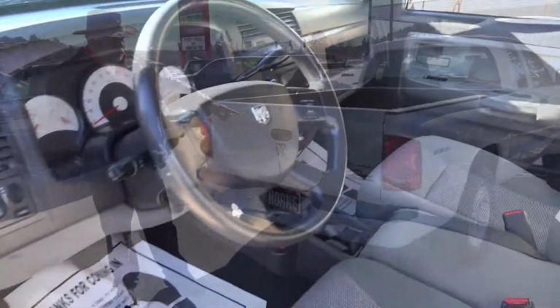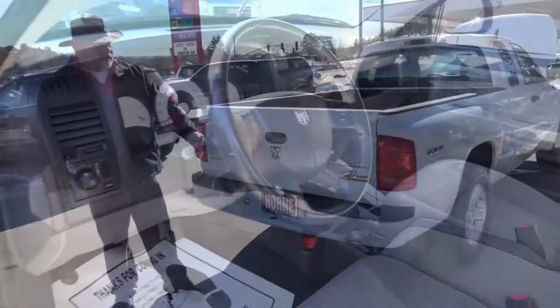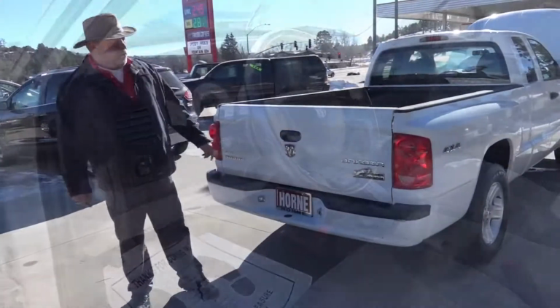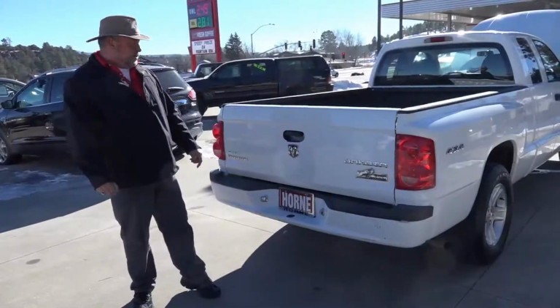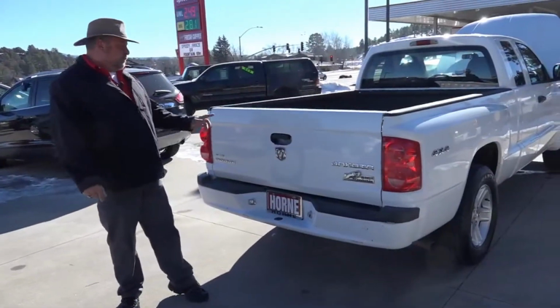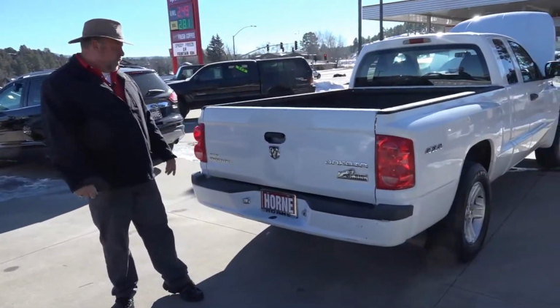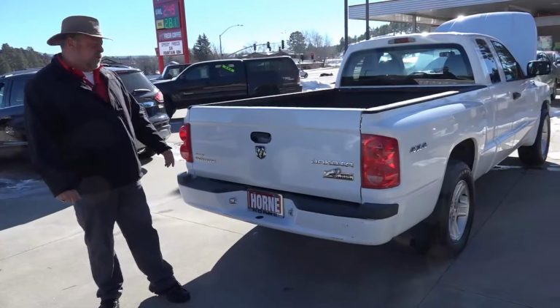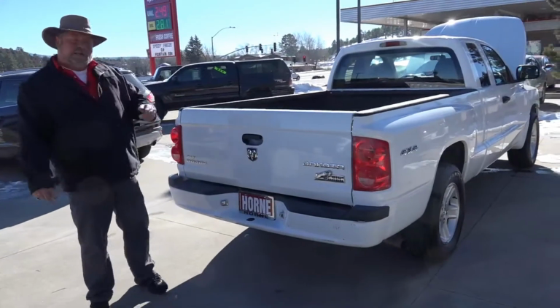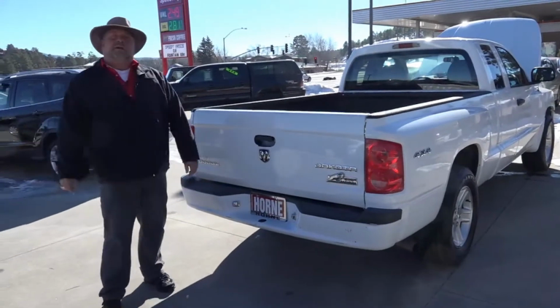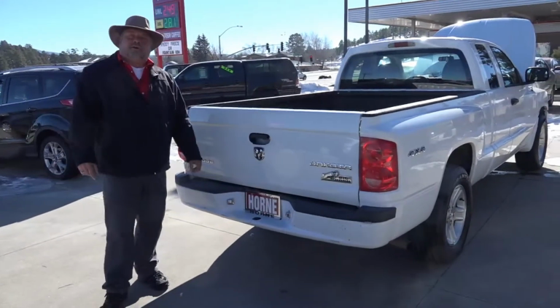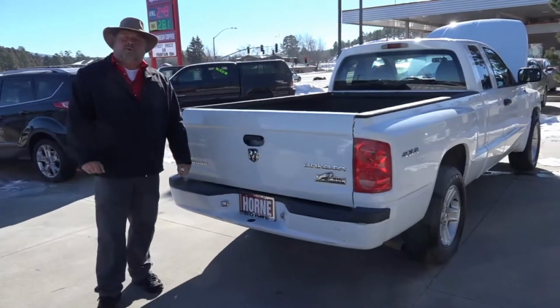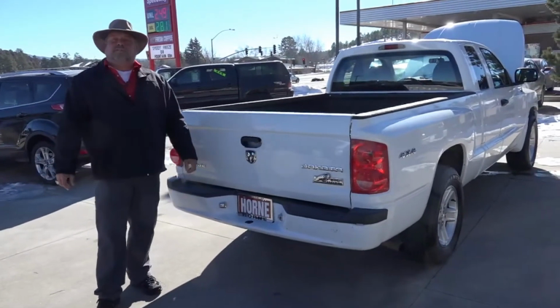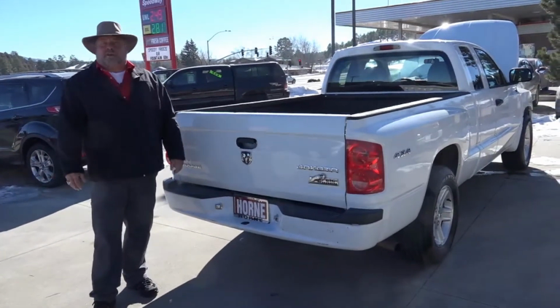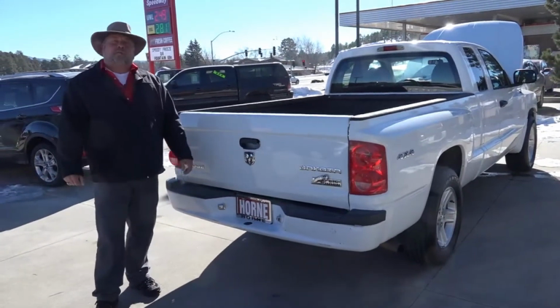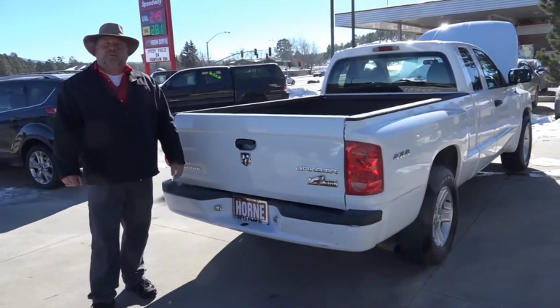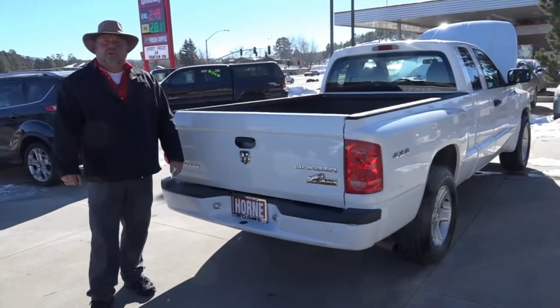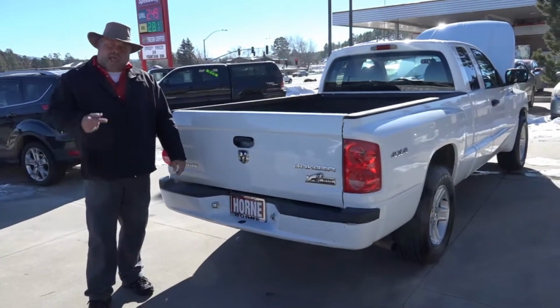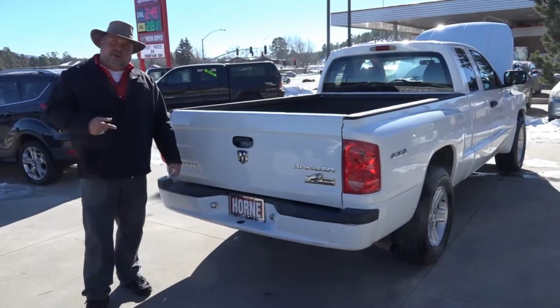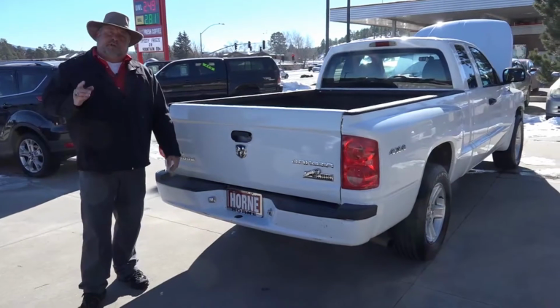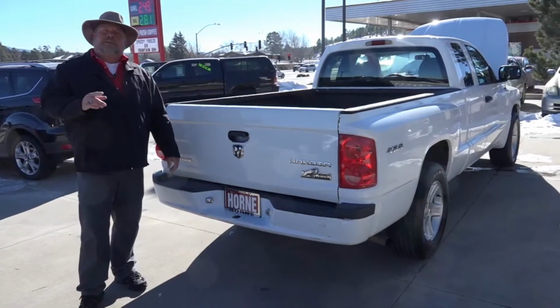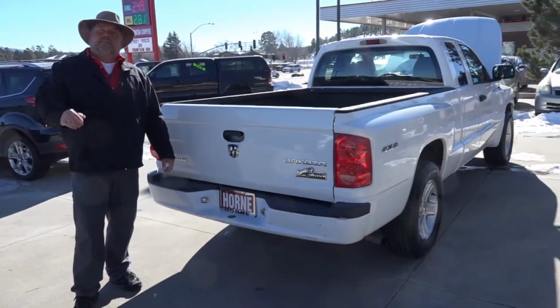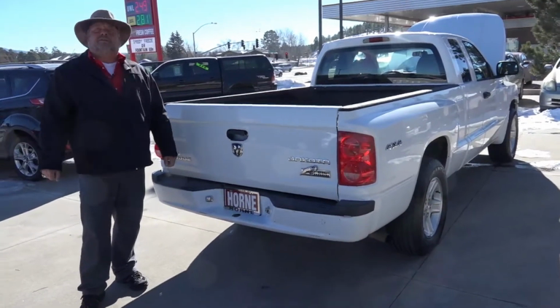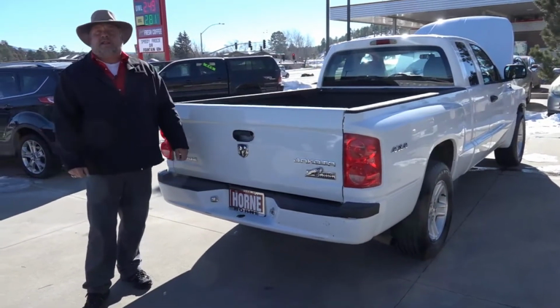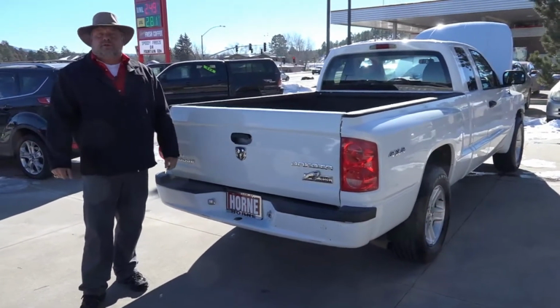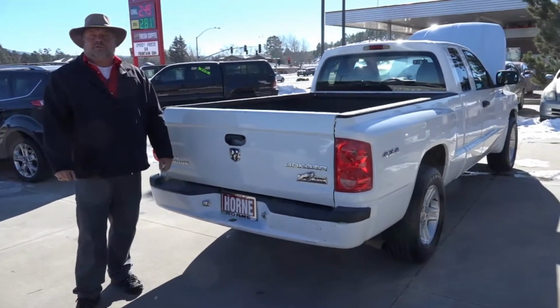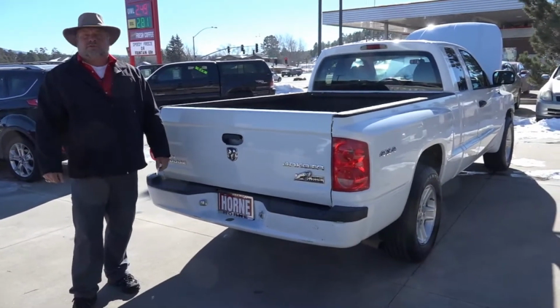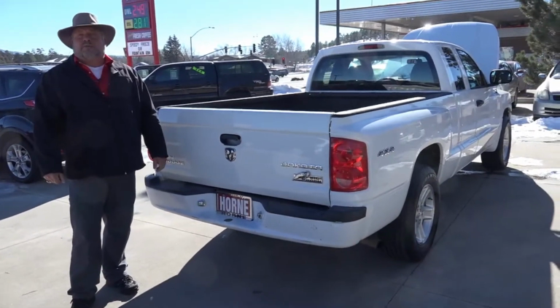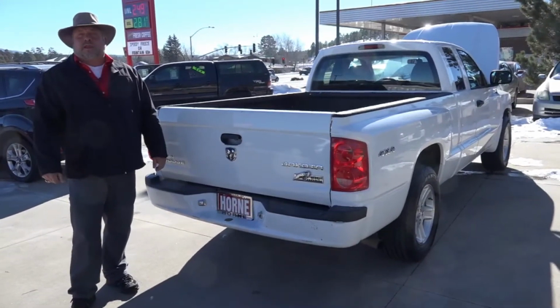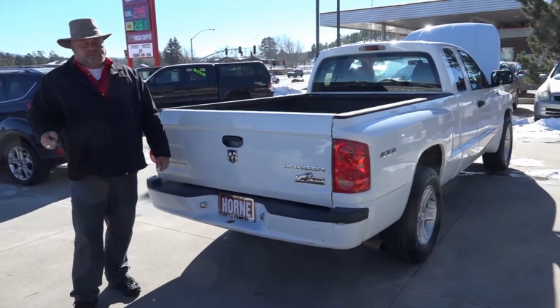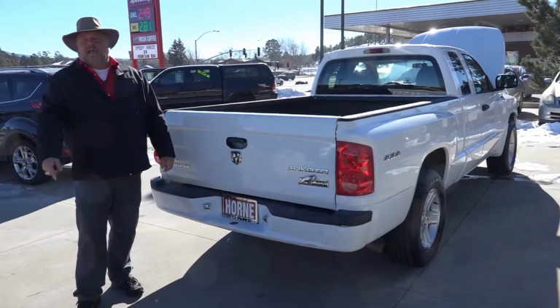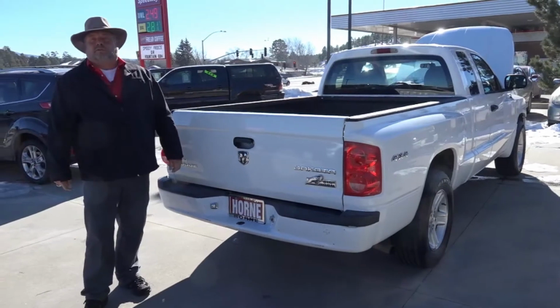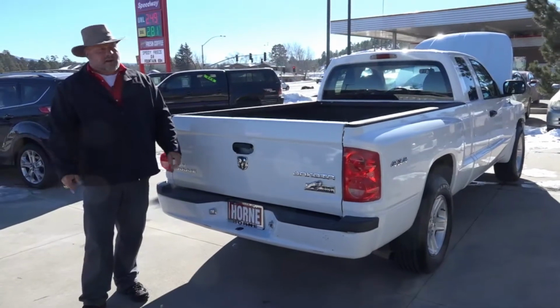So as you can see, that is the Big Horn edition, it is four-wheel drive. Come on down here to Horn Motors at 1700 South White Mountain Road. Ask for Rich — call me, text me at 928-242-2093. Make sure you ask for Rich when you get here.